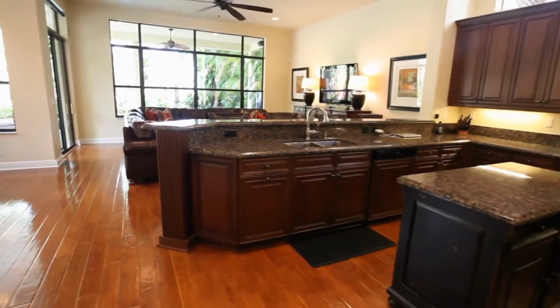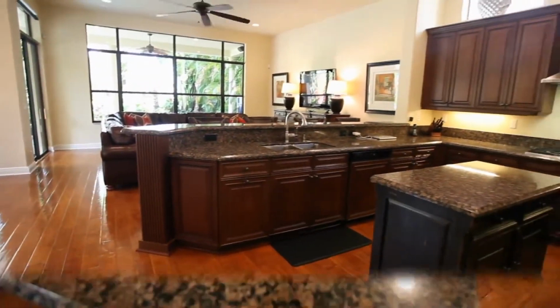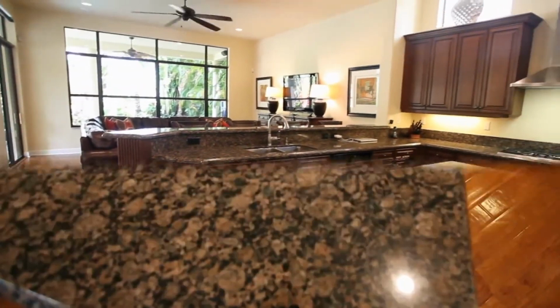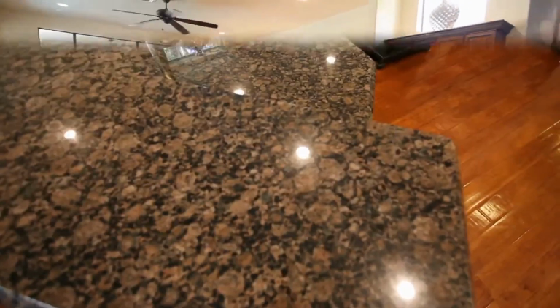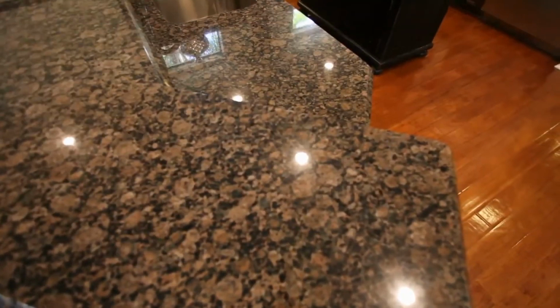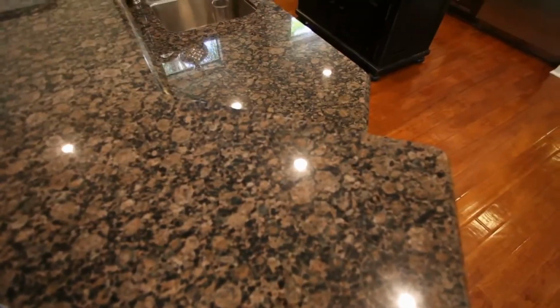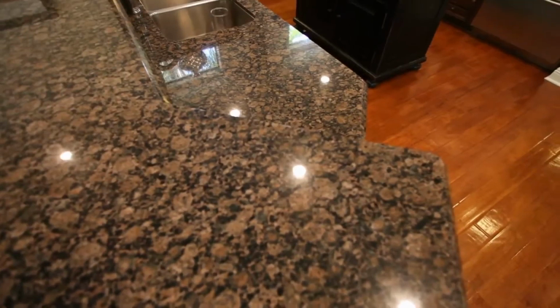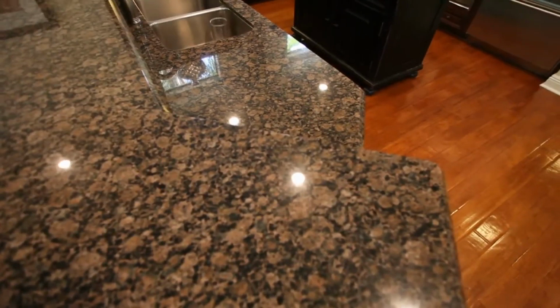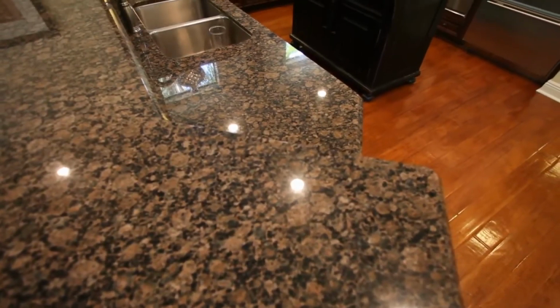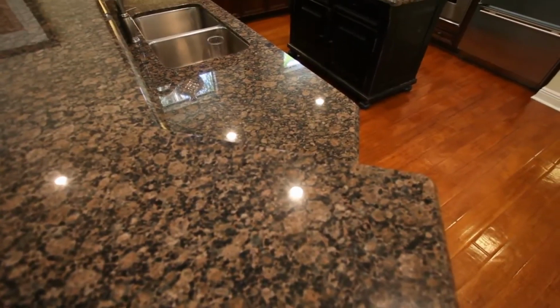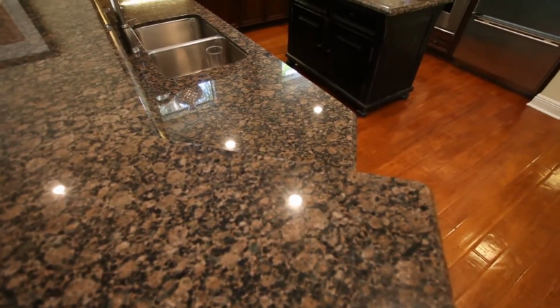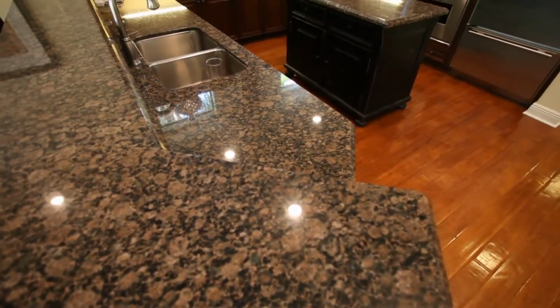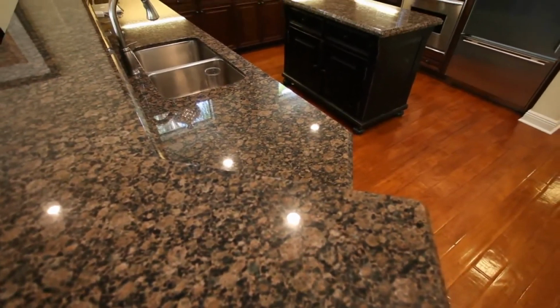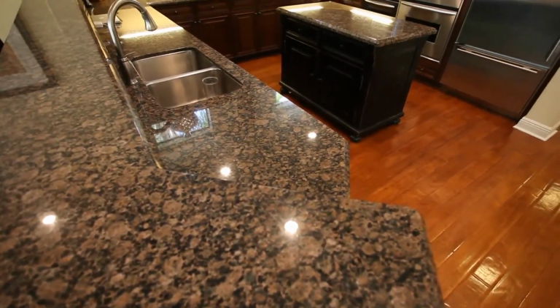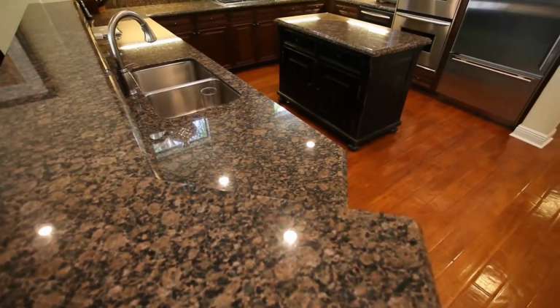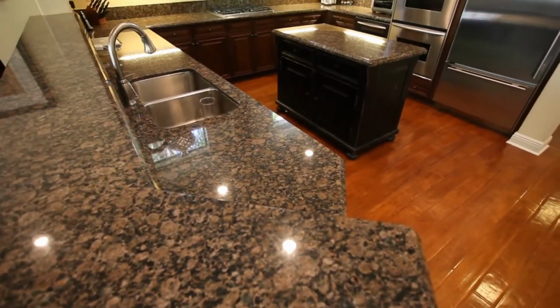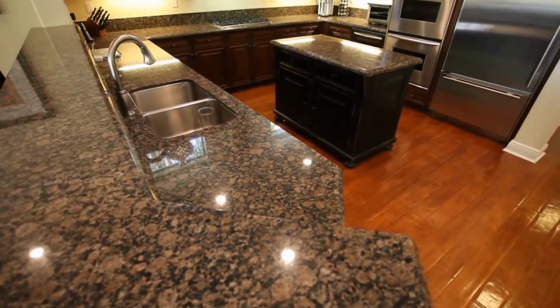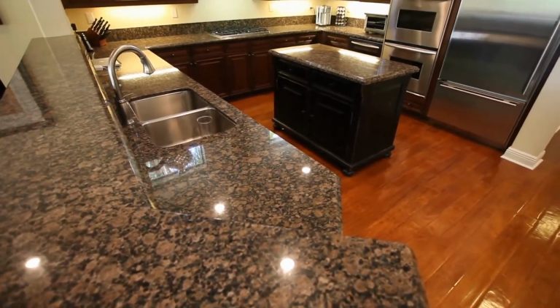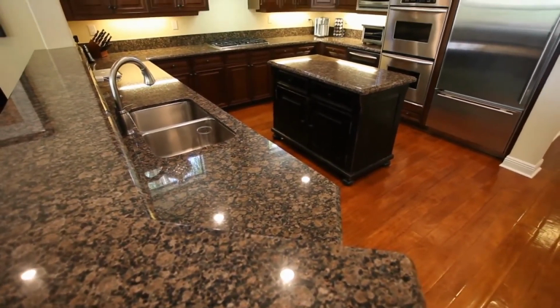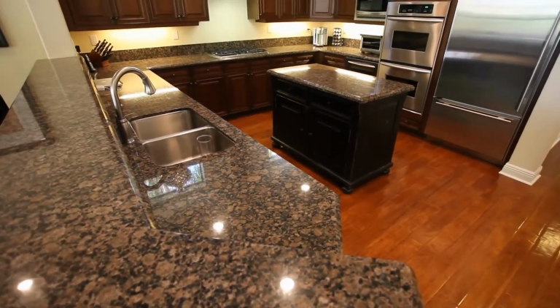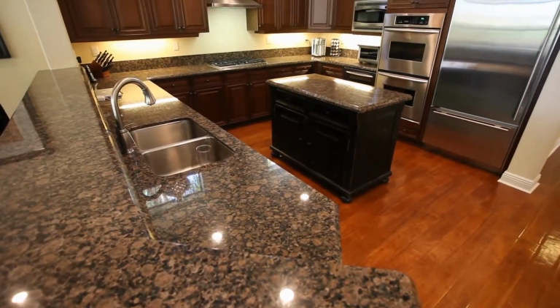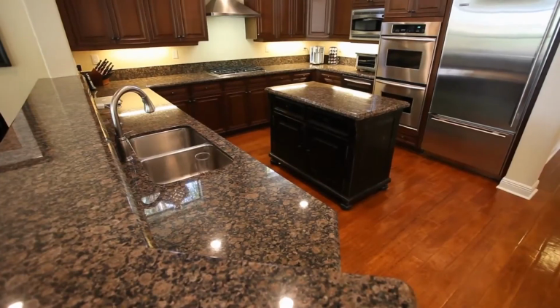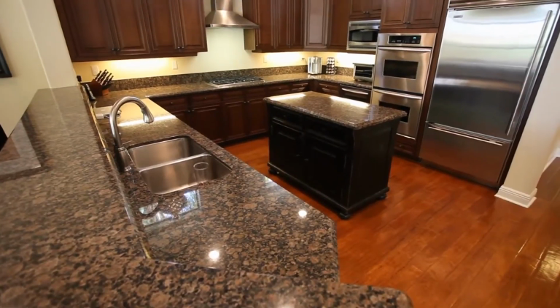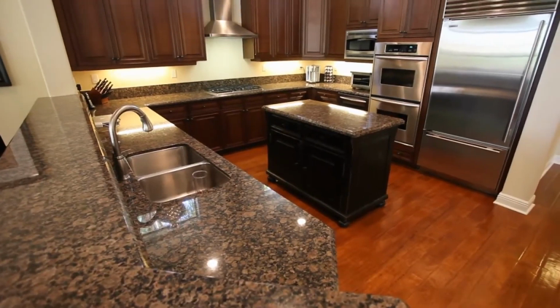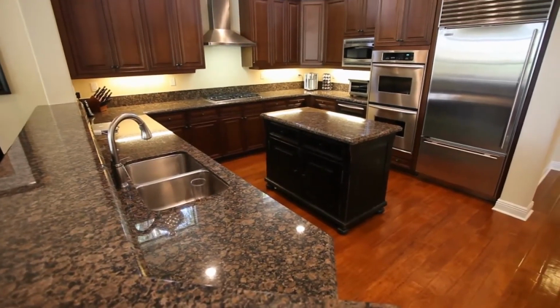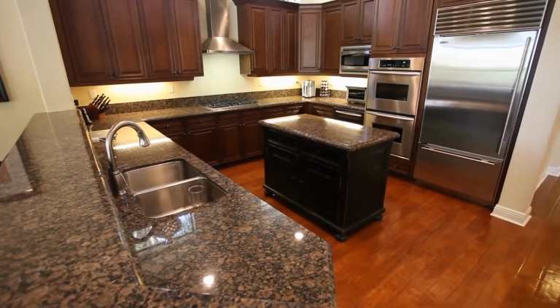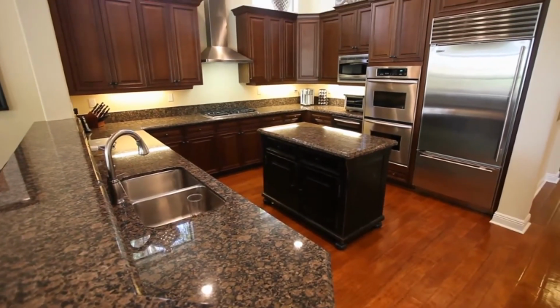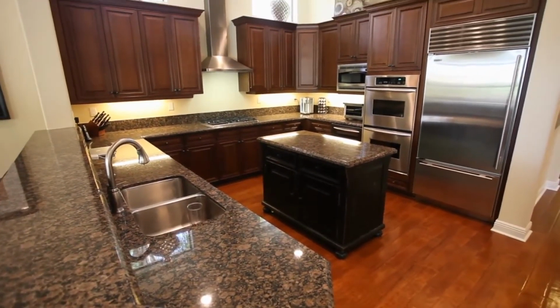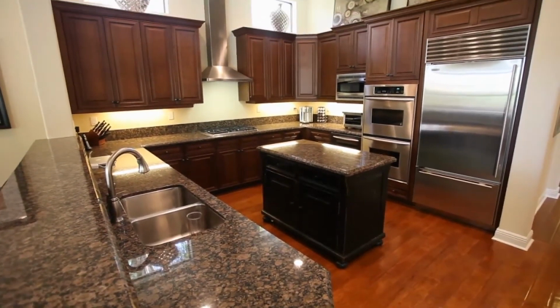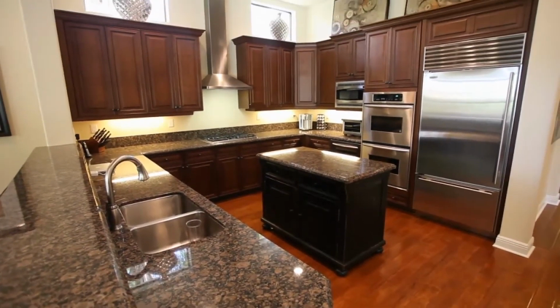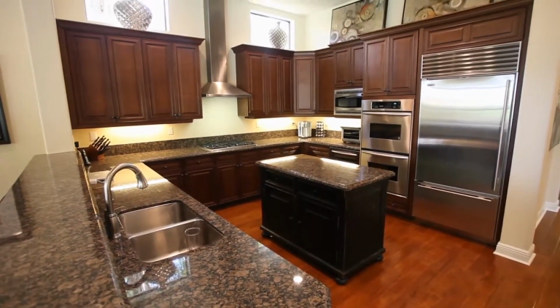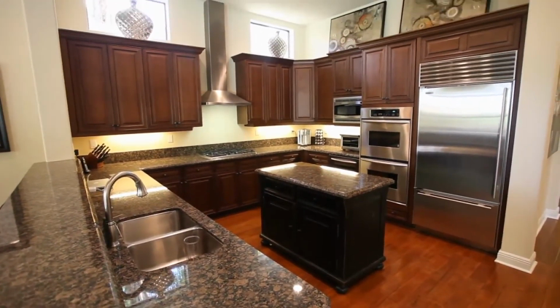The kitchen is light and bright and perfect for creating a gourmet meal, featuring a center island, custom wood cabinetry, and top of the line appliances.